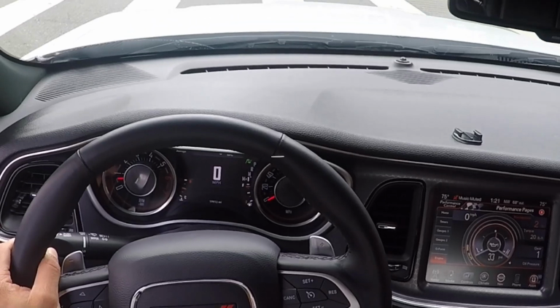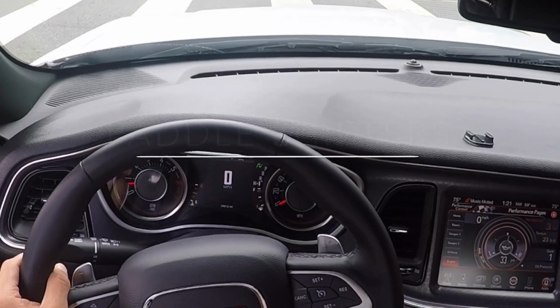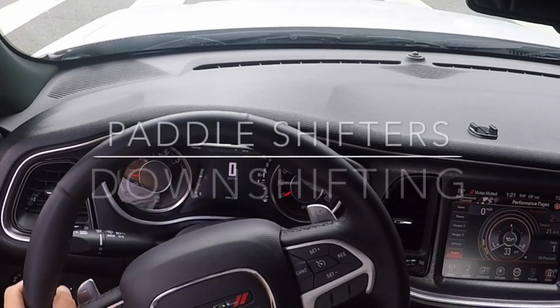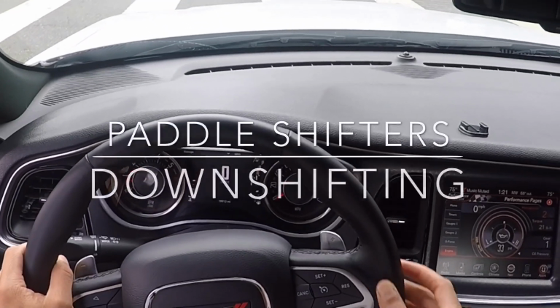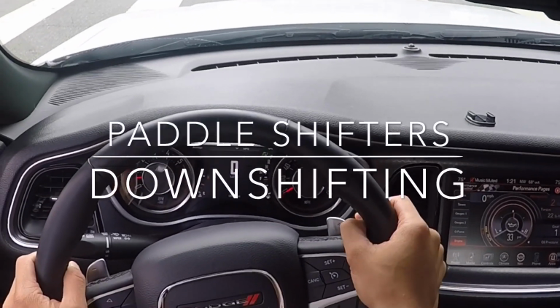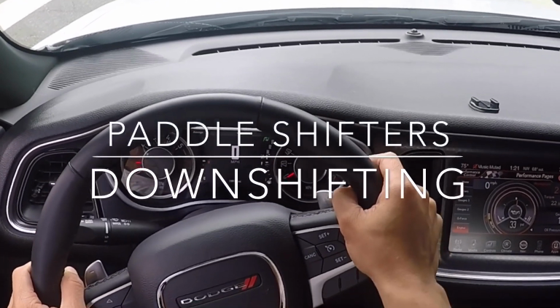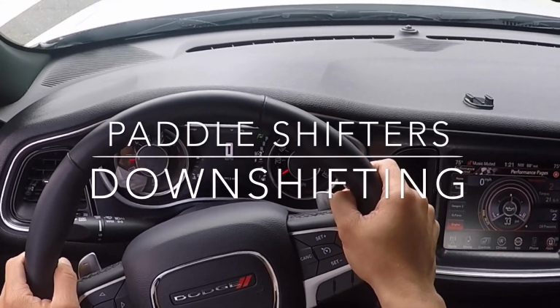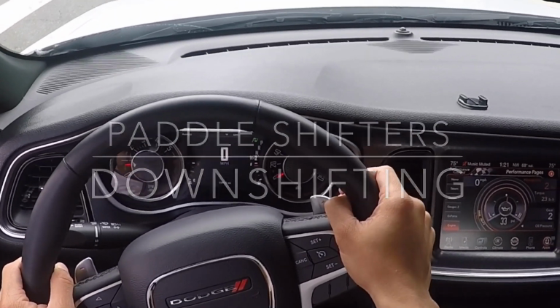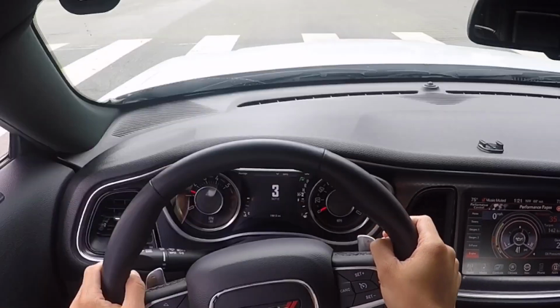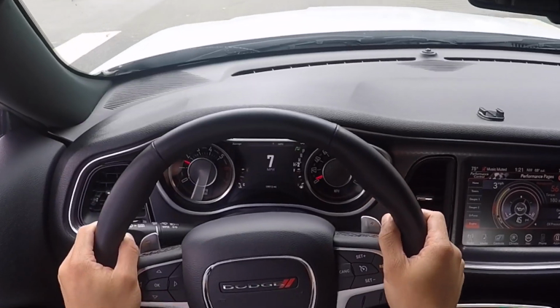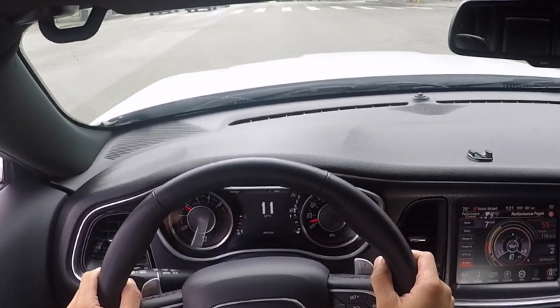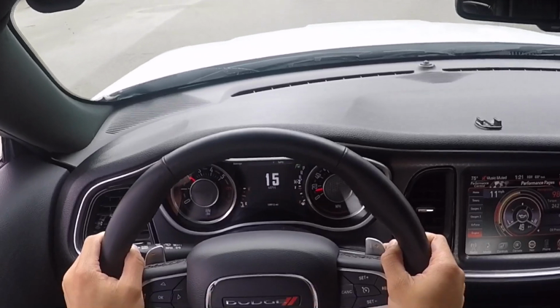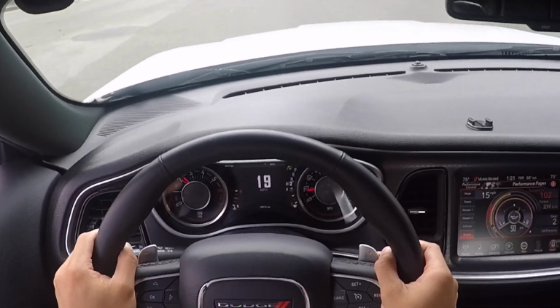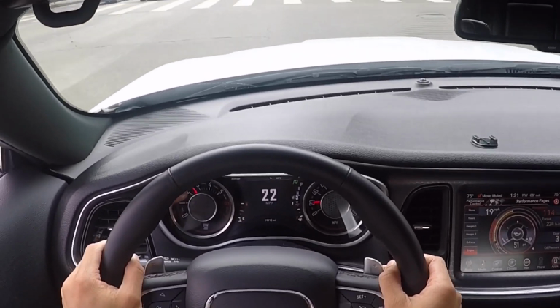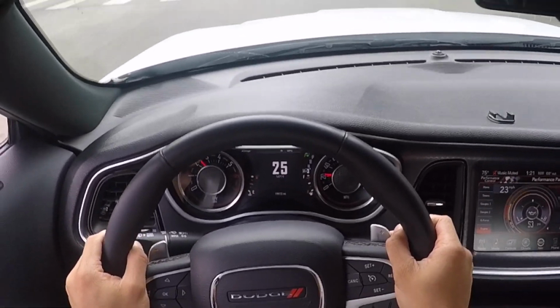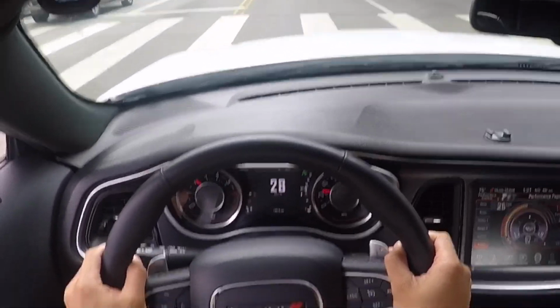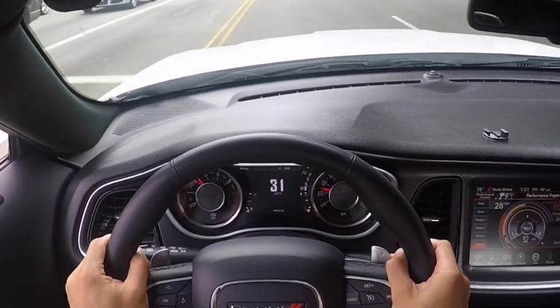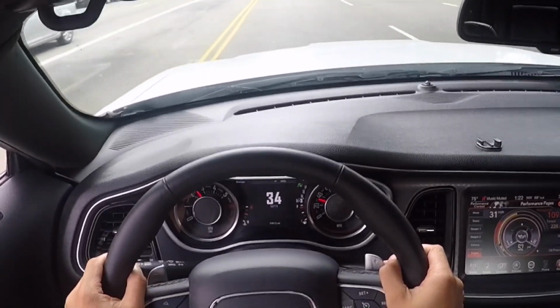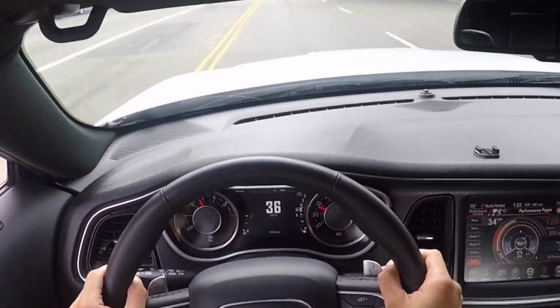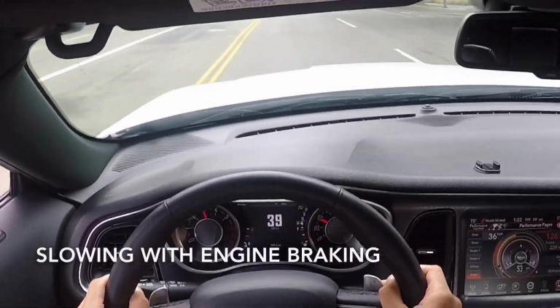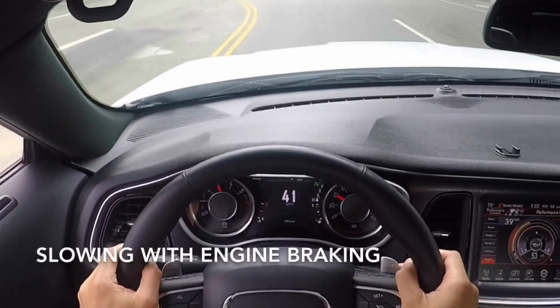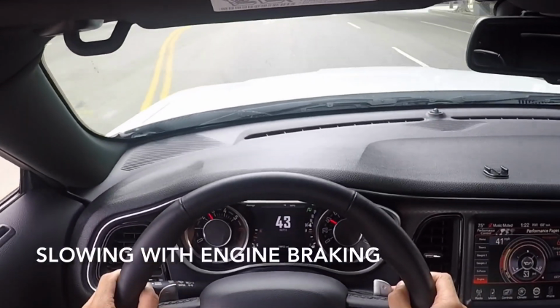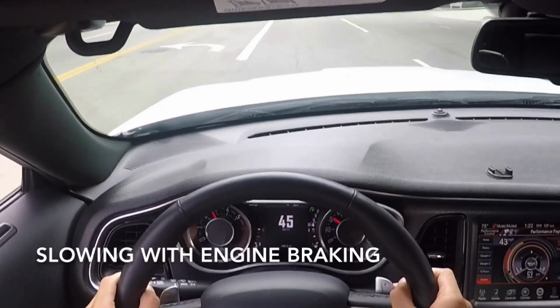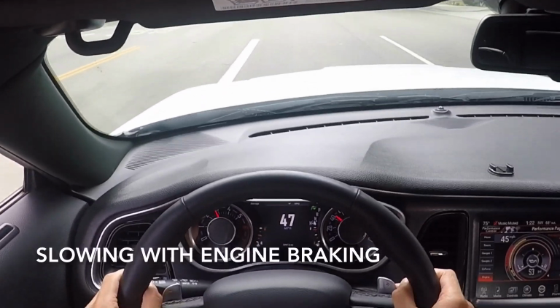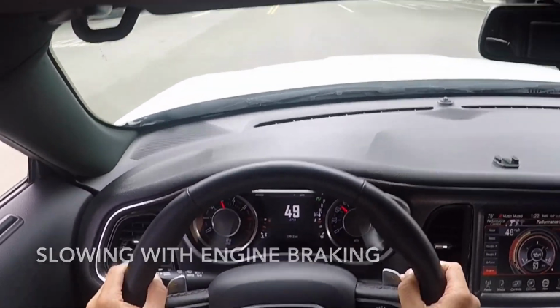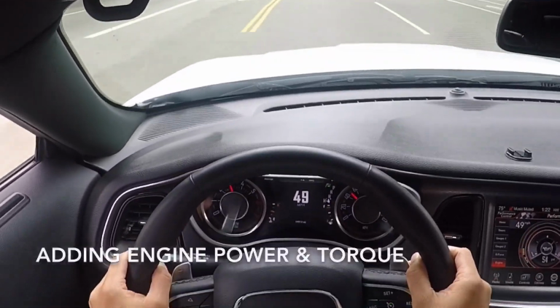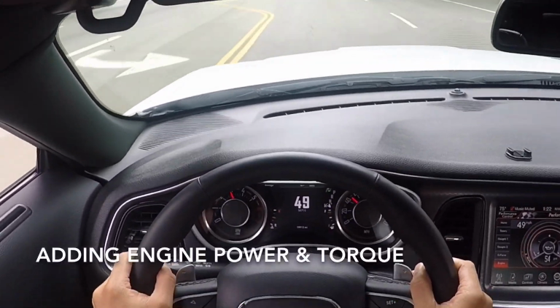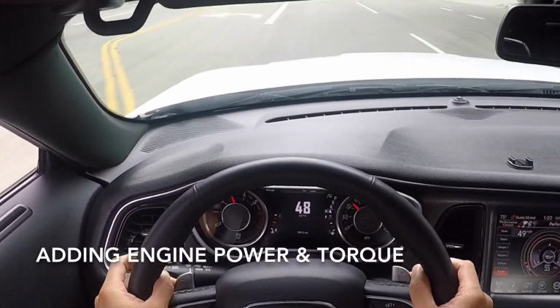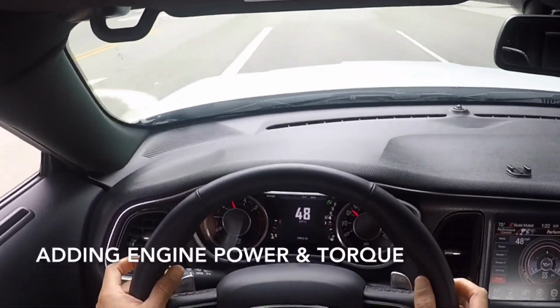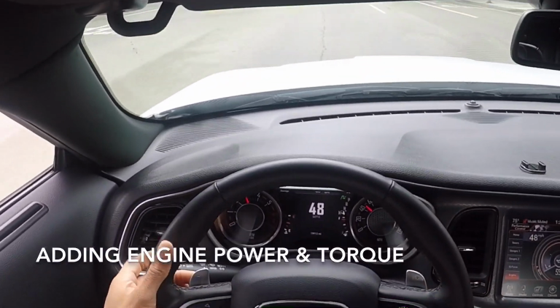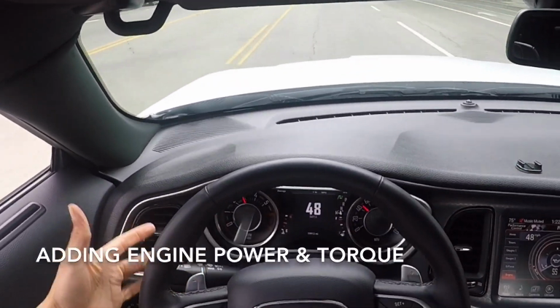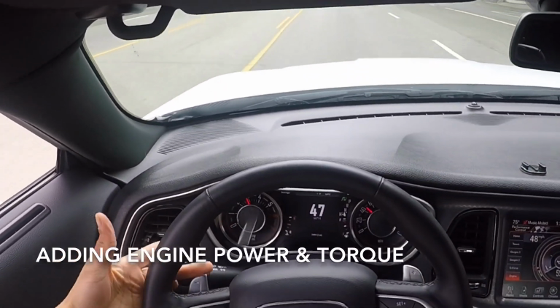Paddle shifters downshifting explained. Using paddle shifters to downshift to a lower gear serves two primary purposes: slowing your vehicle with engine braking, and increasing engine power and torque while accelerating.